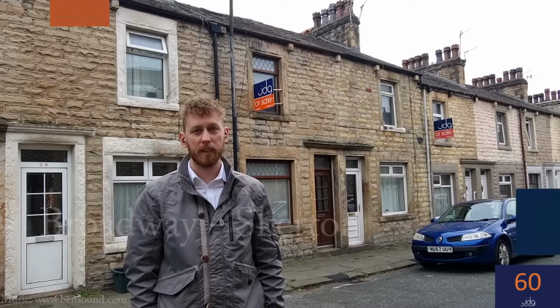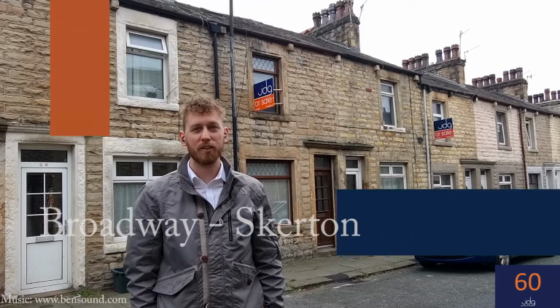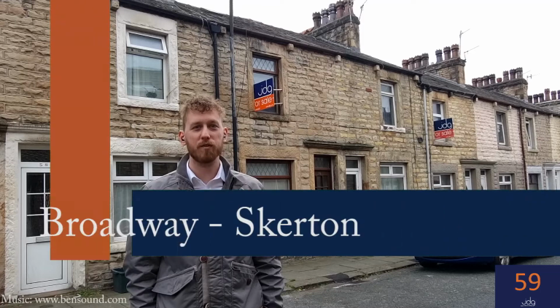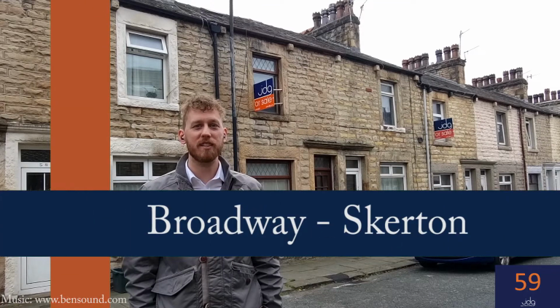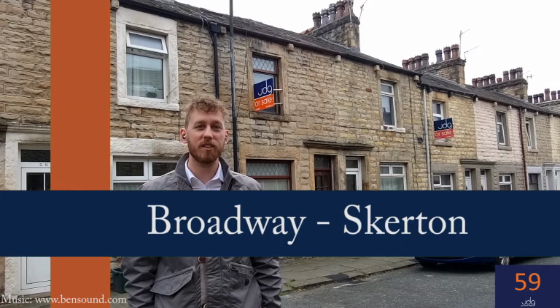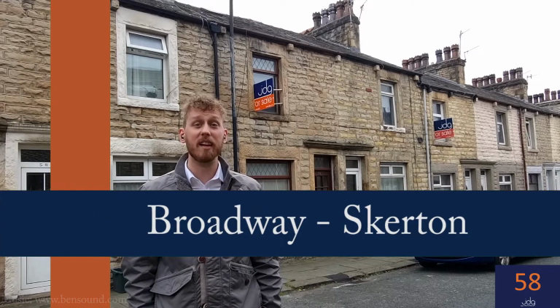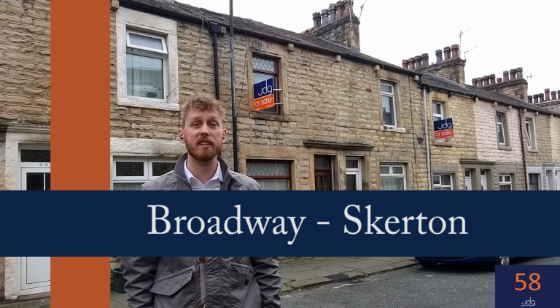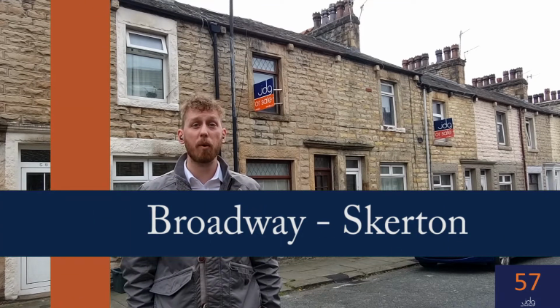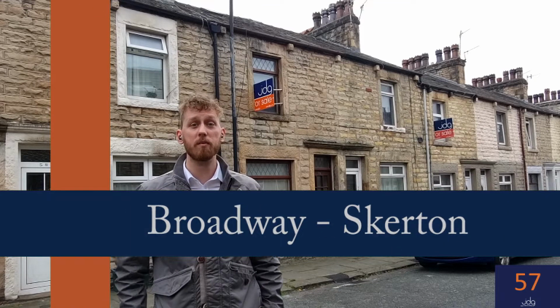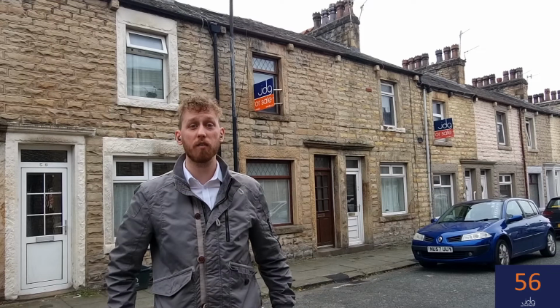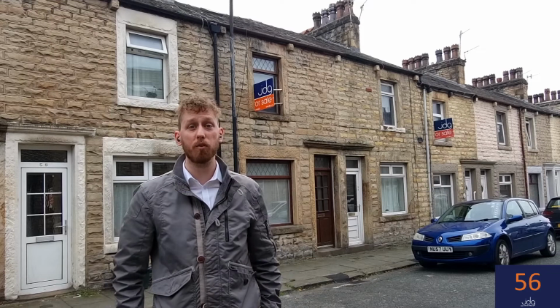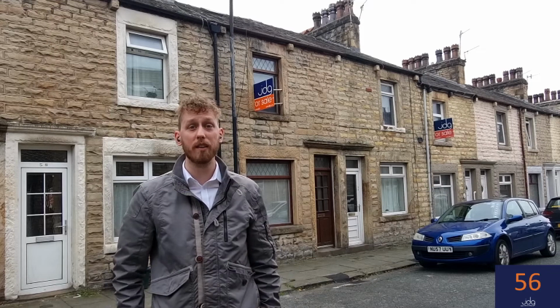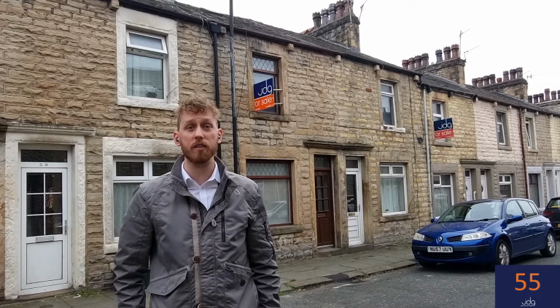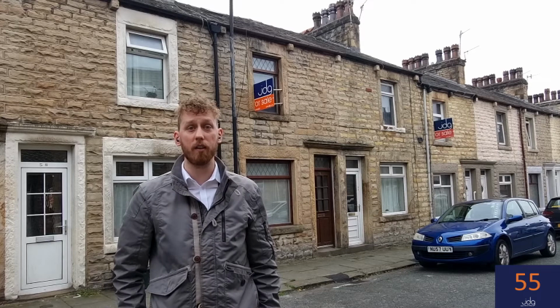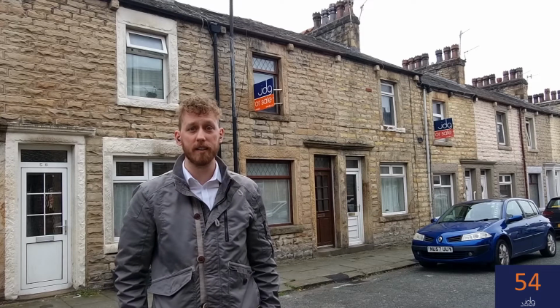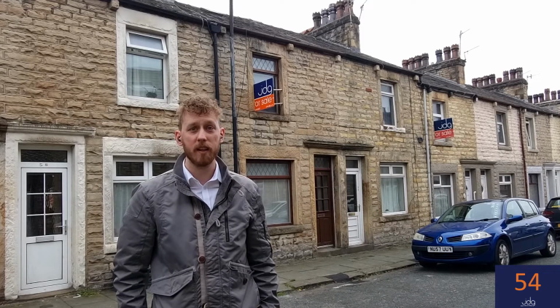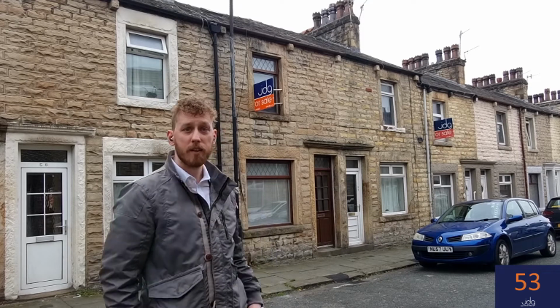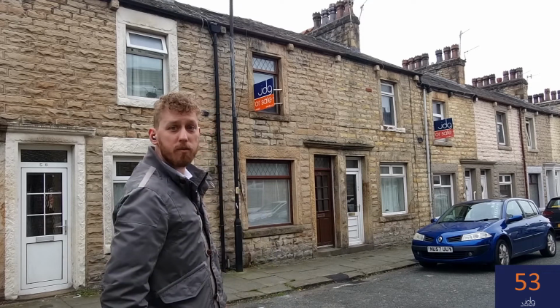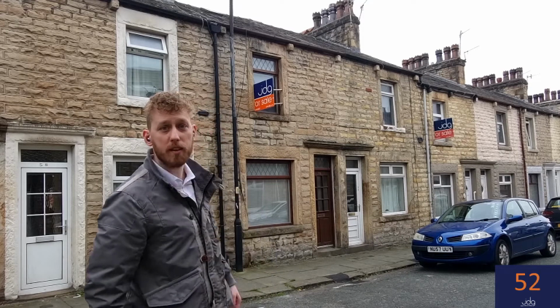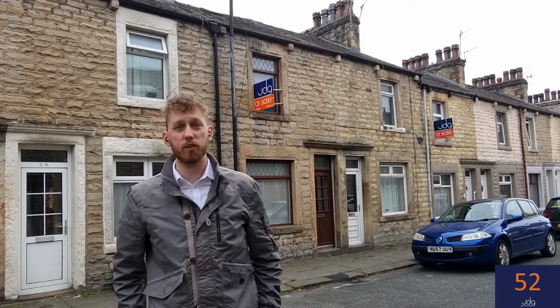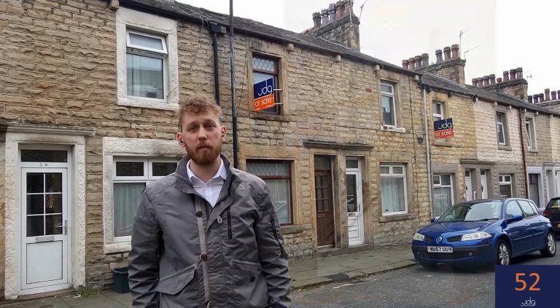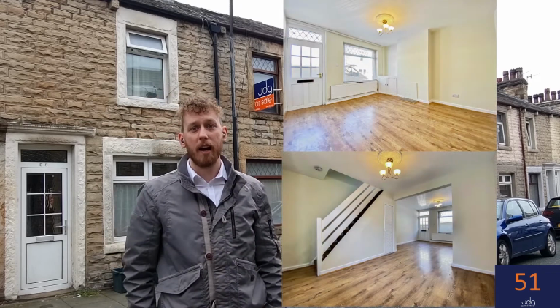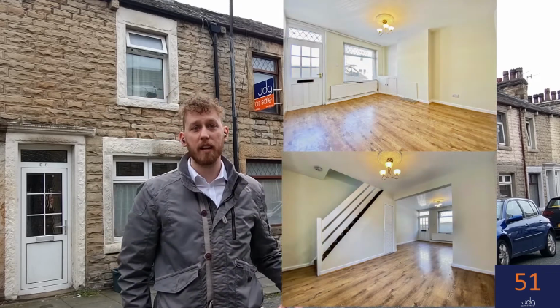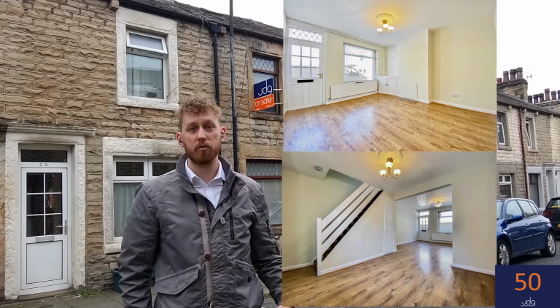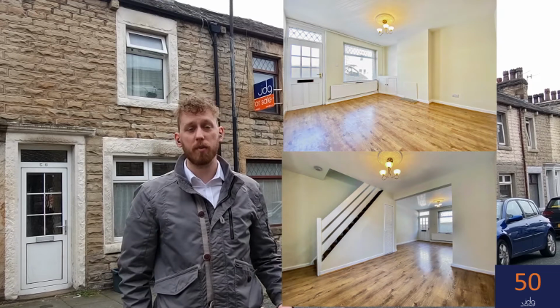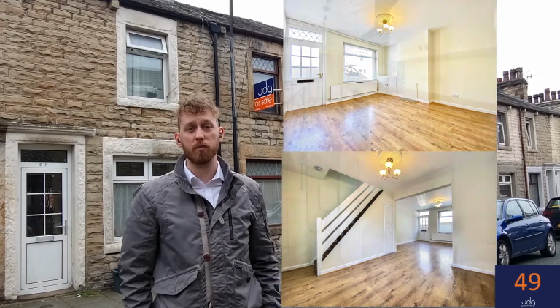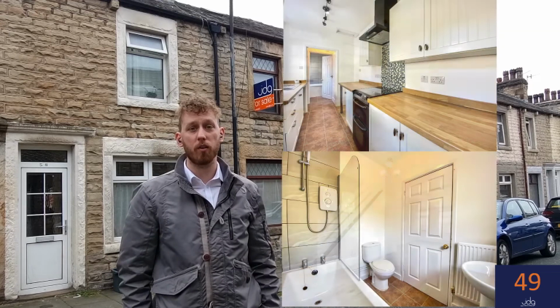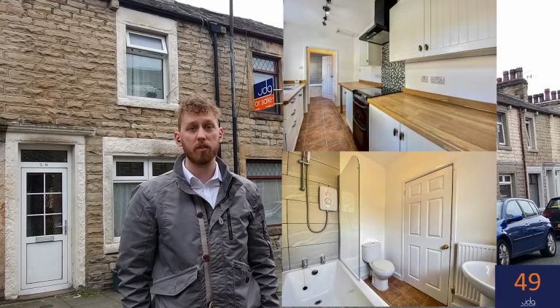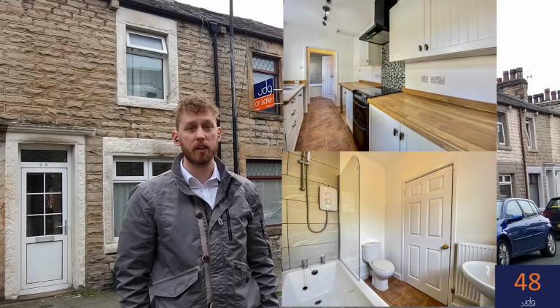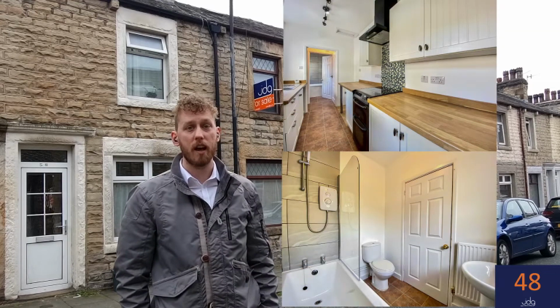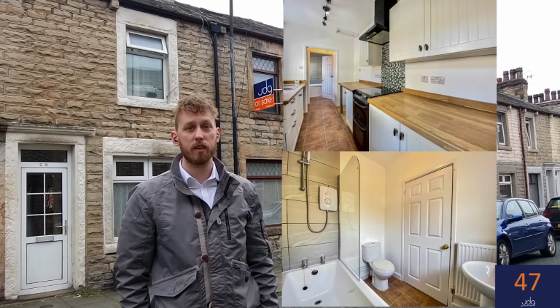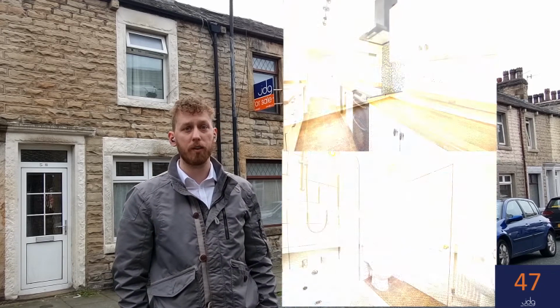Hello, it's Josh here from JDG Estate Agents, and today's 60-second property investment video comes from Broadway in the Skirtown area of Lancaster. This two-bedroom property you can see just behind me has an attic room, two bedrooms, along with a modernised kitchen and contemporary bathroom.